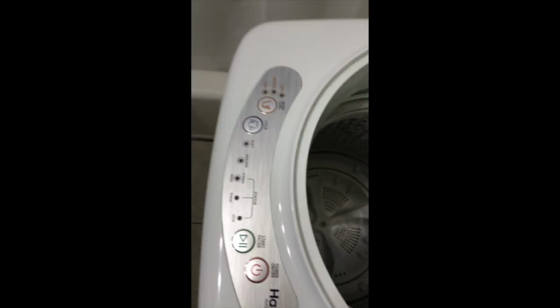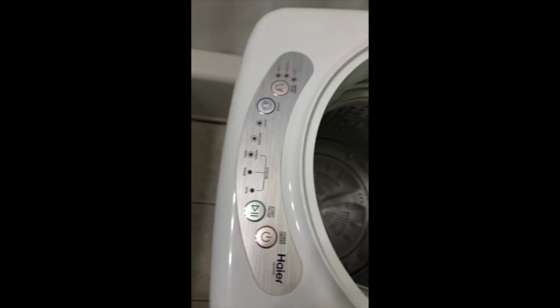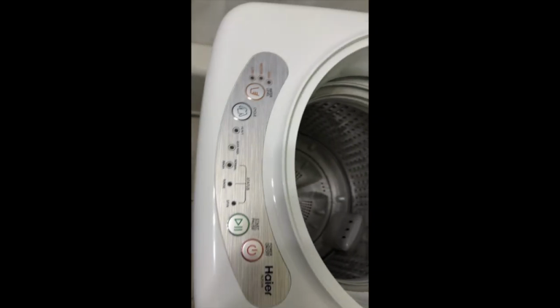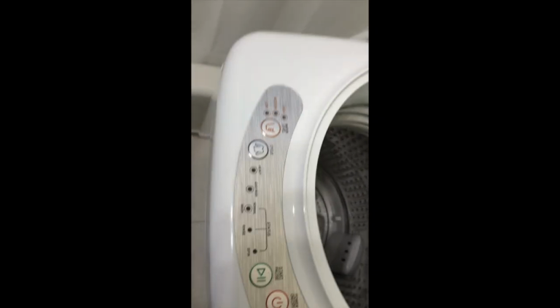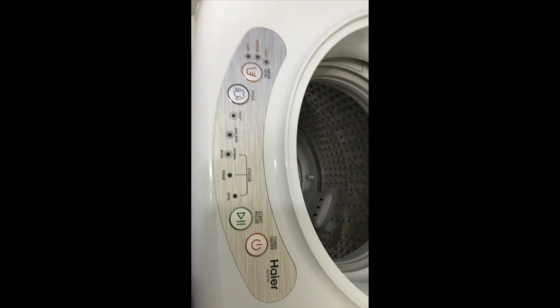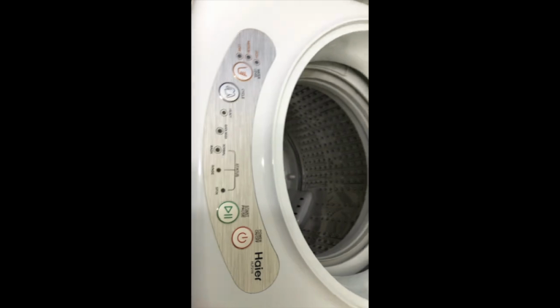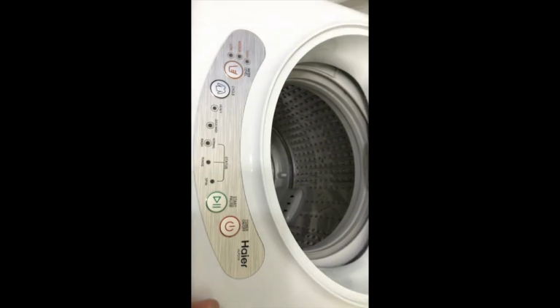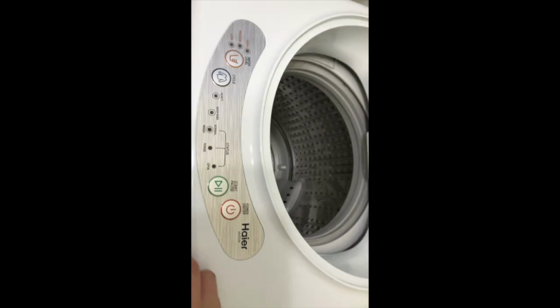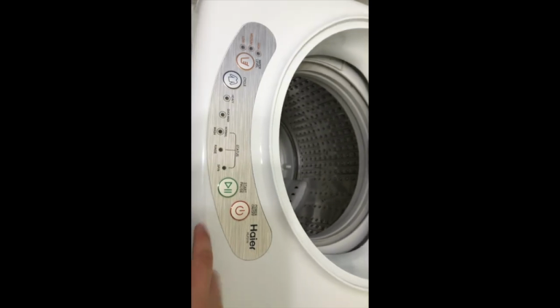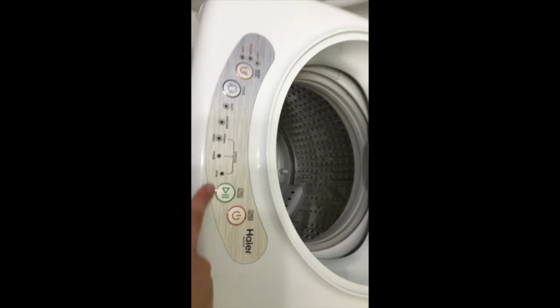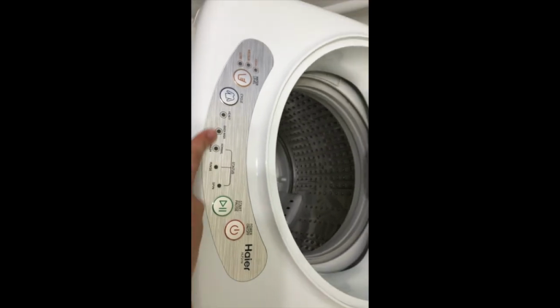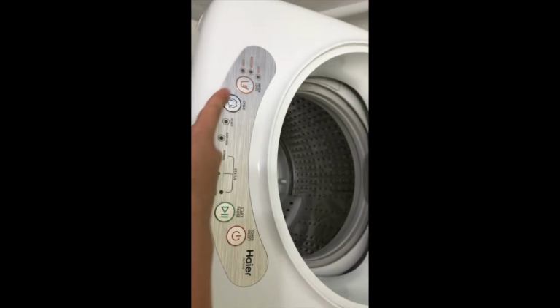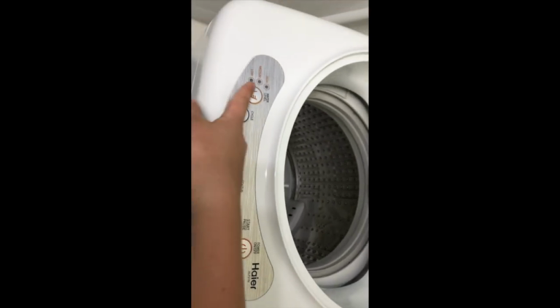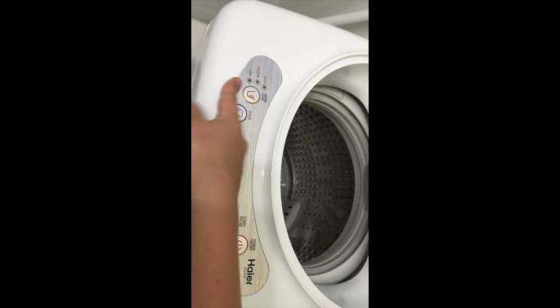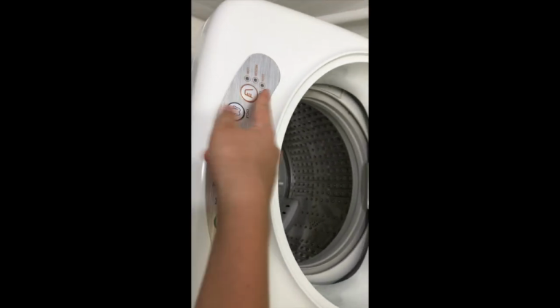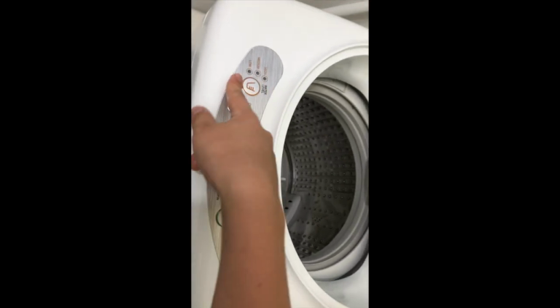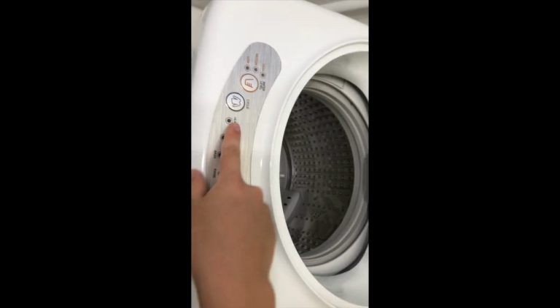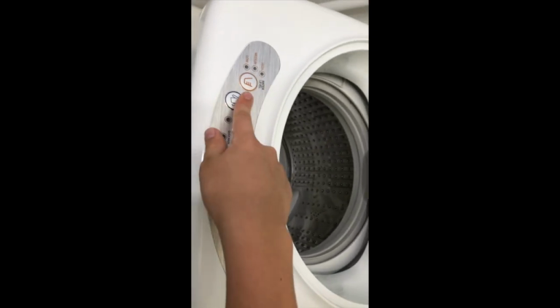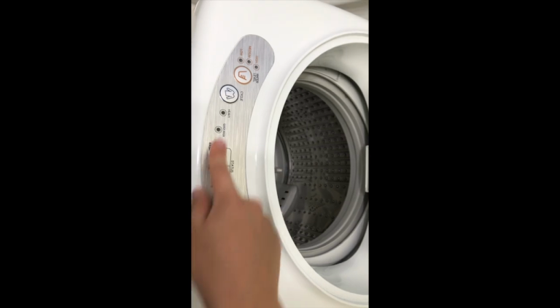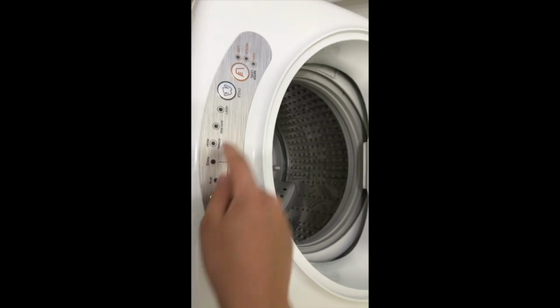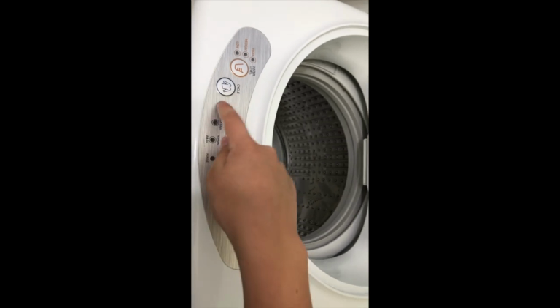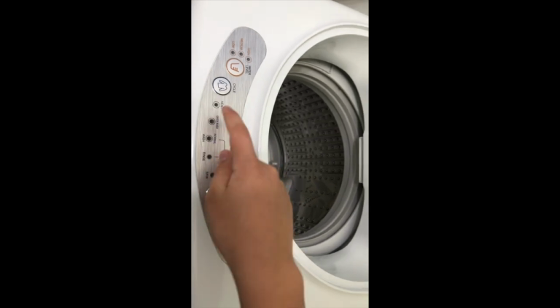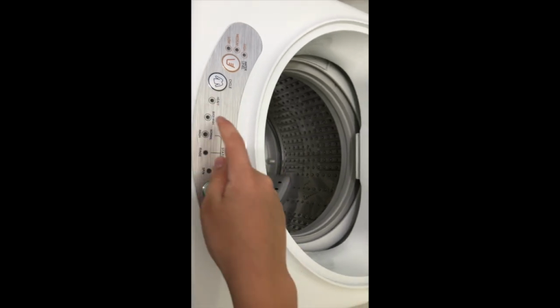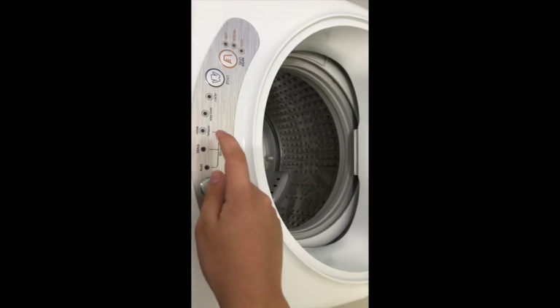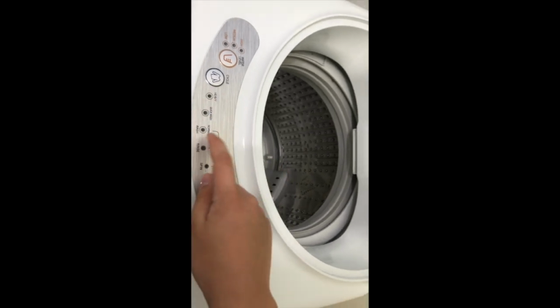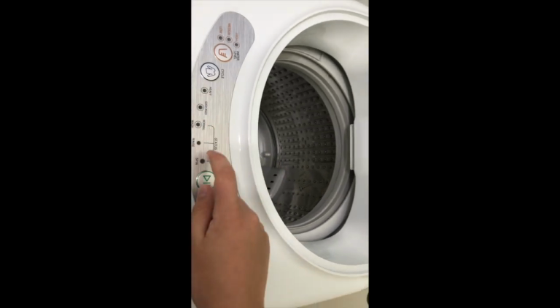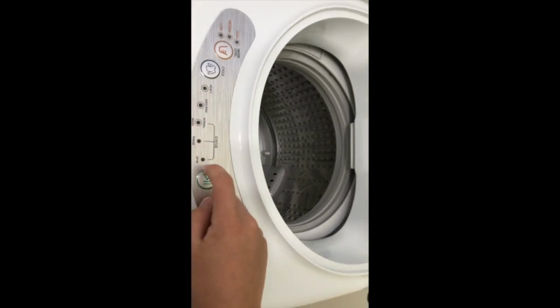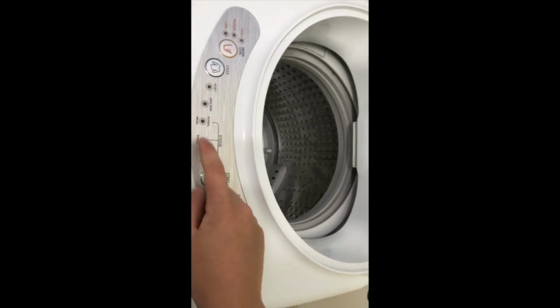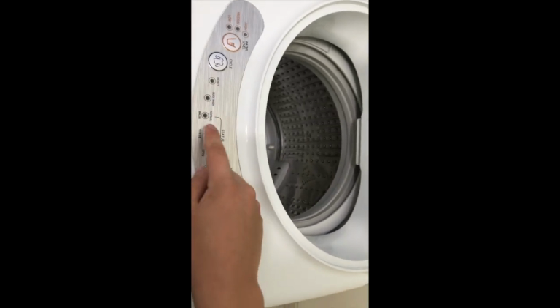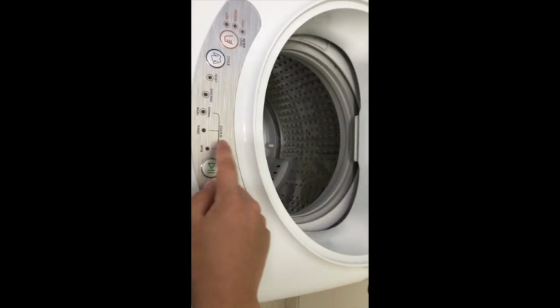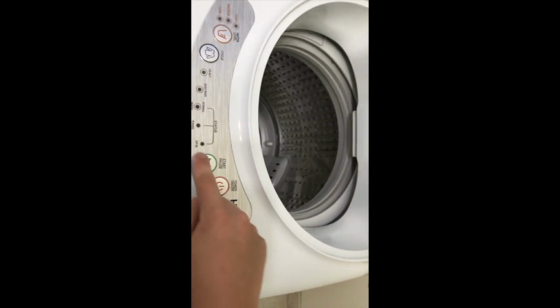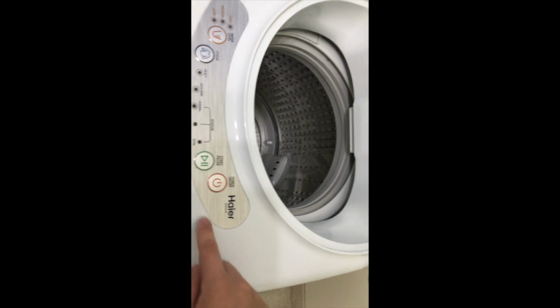Let's look at the modes right here. You can choose water levels and the cycle, which includes heavy, quick wash, normal, and others.